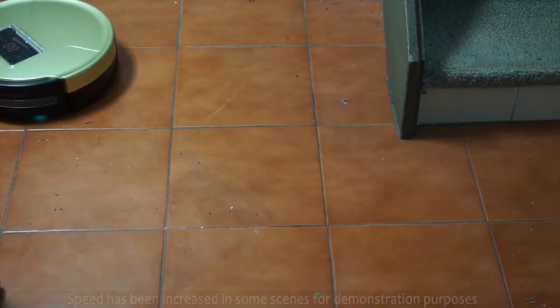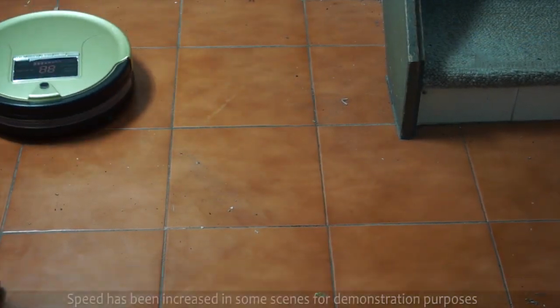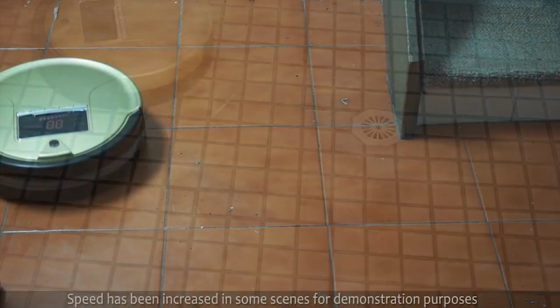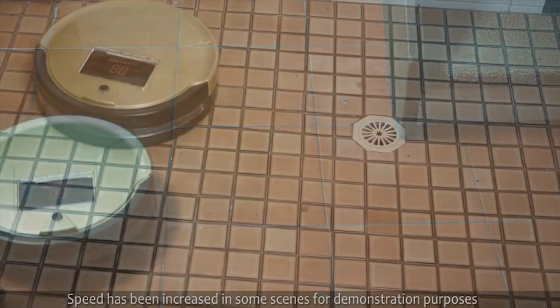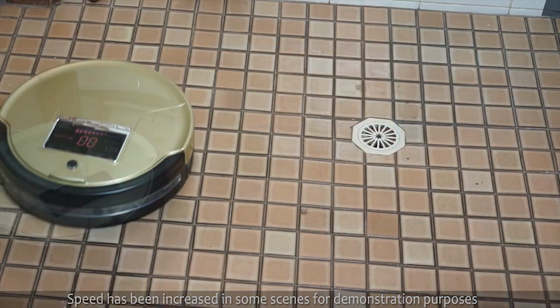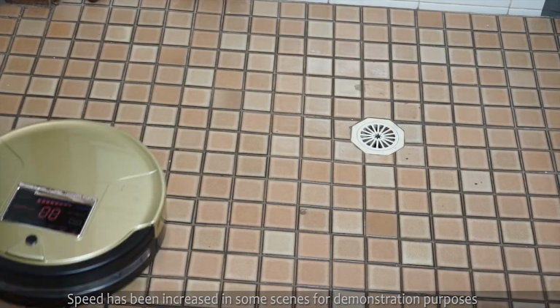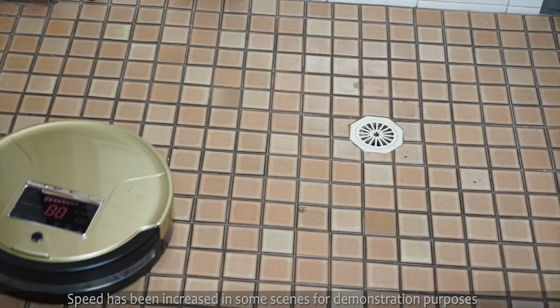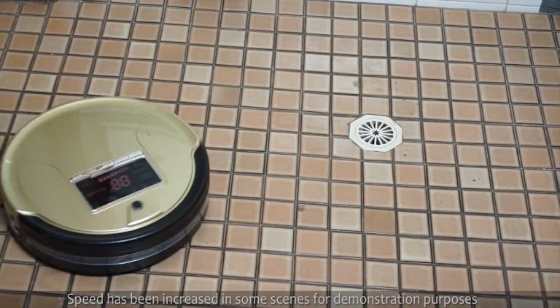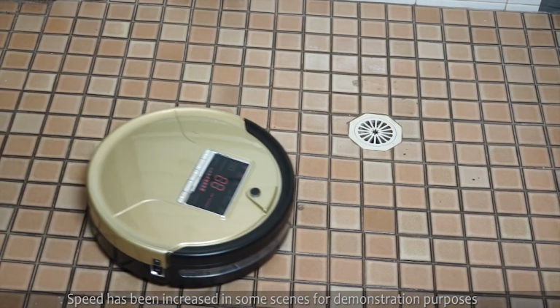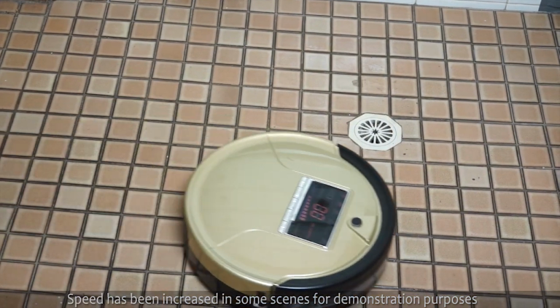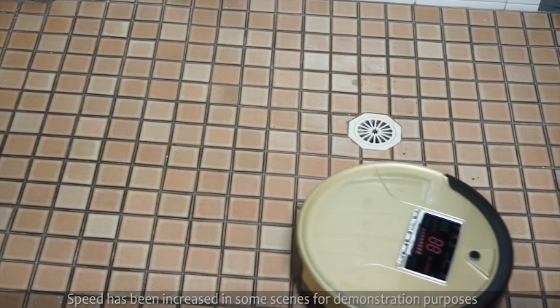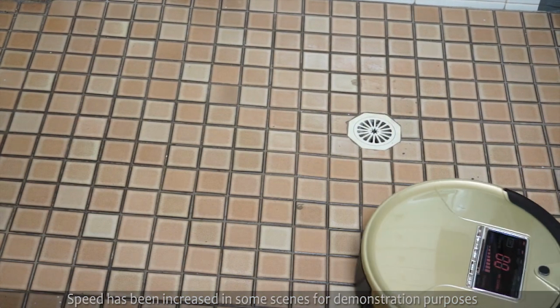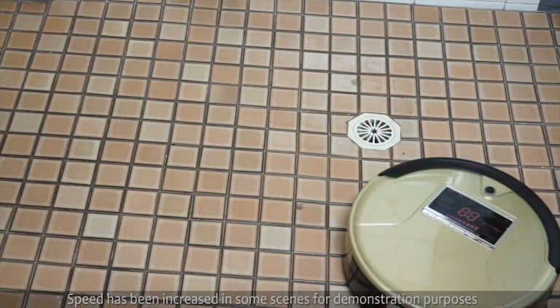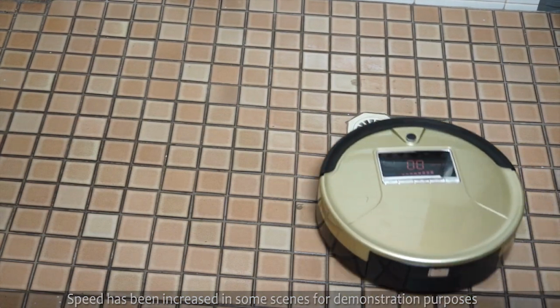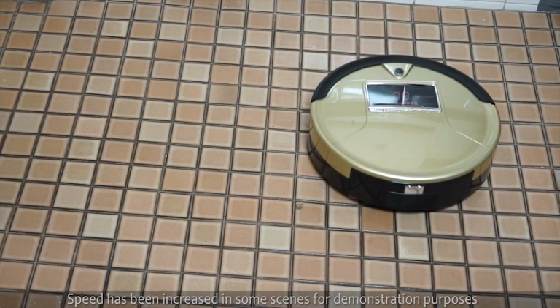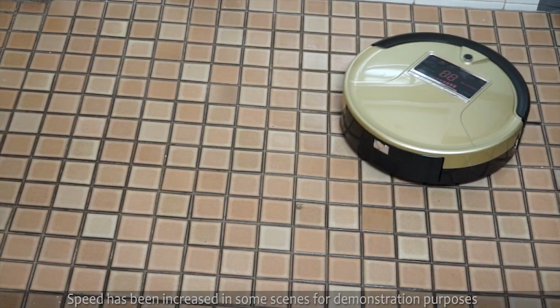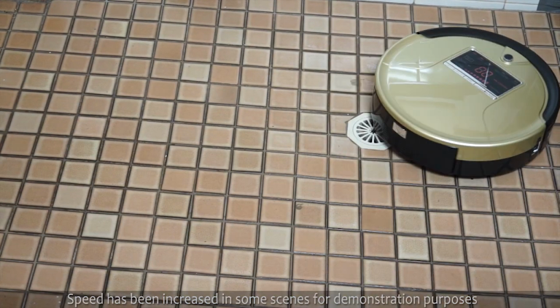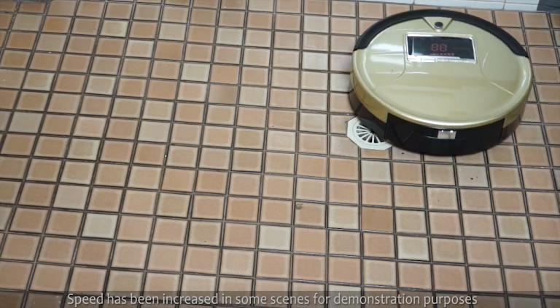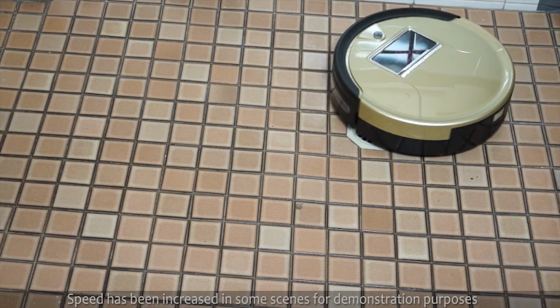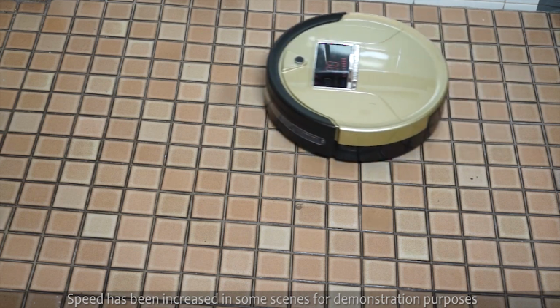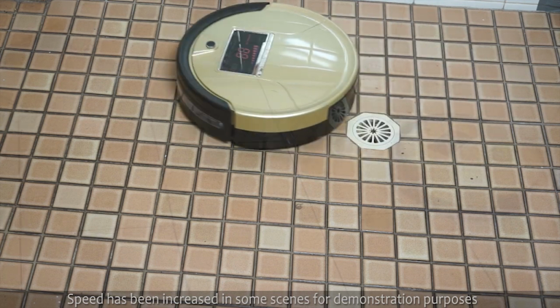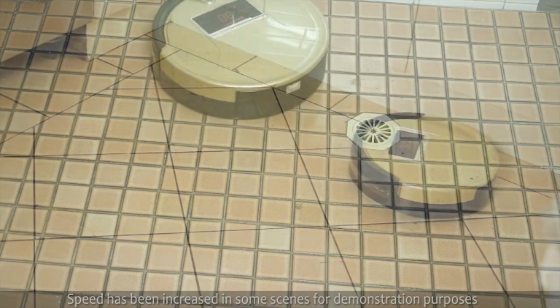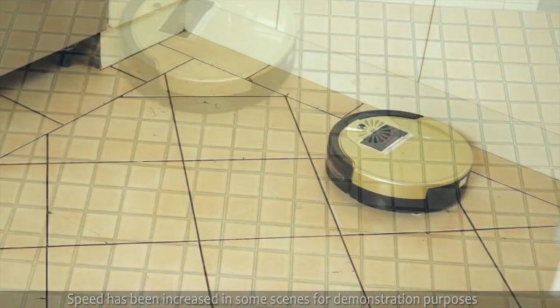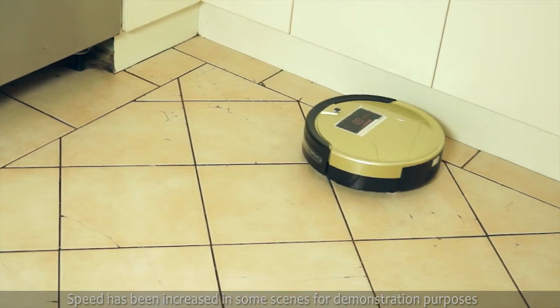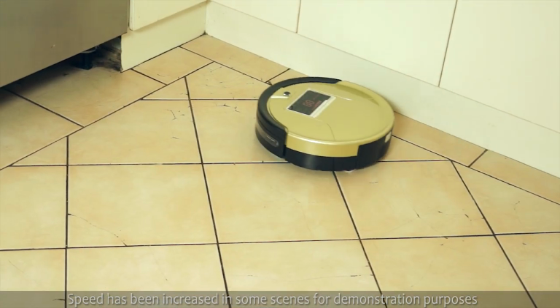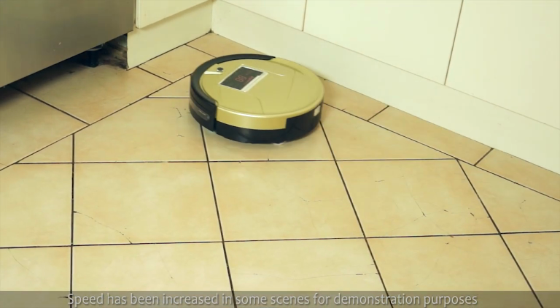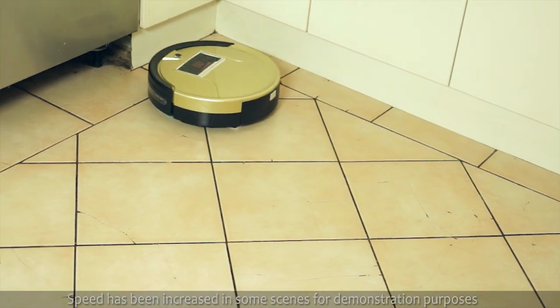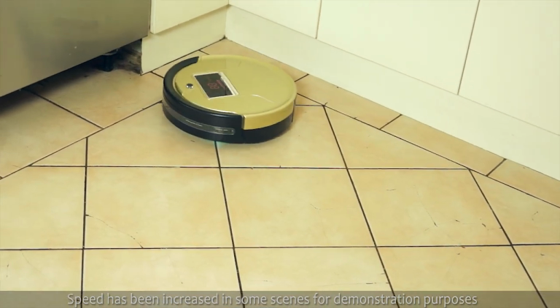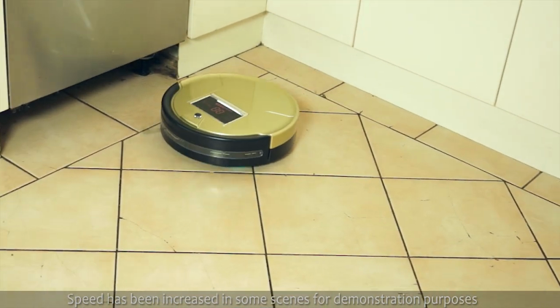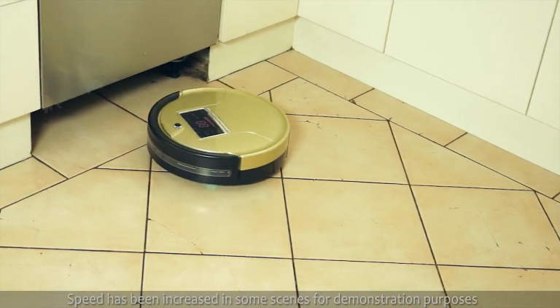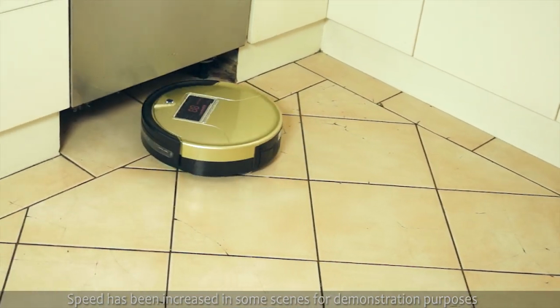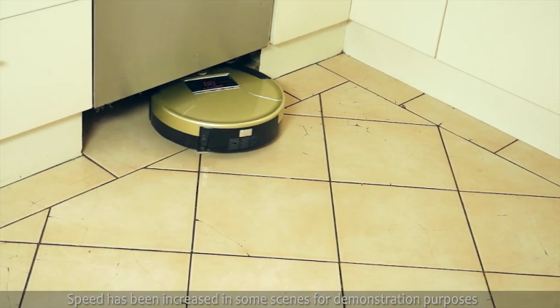It will vacuum, mop and disinfect. It's suitable for cleaning carpet, wooden floors, hard floors, ceramic tiles and more, even when you're not at home.